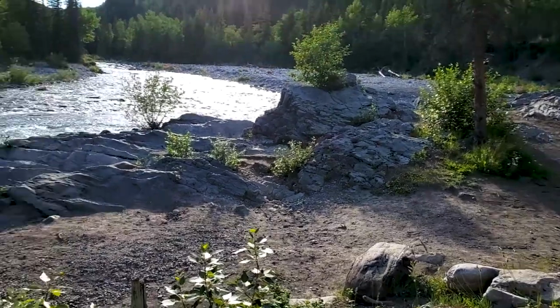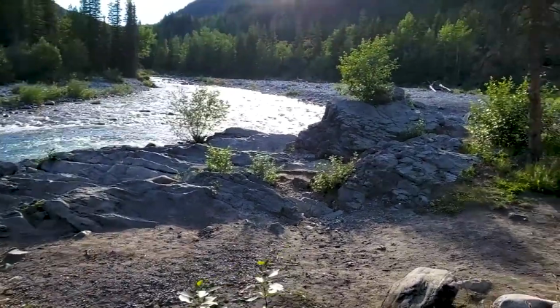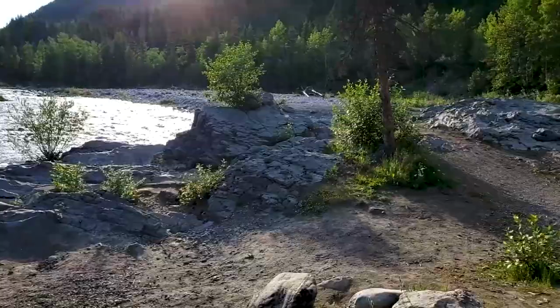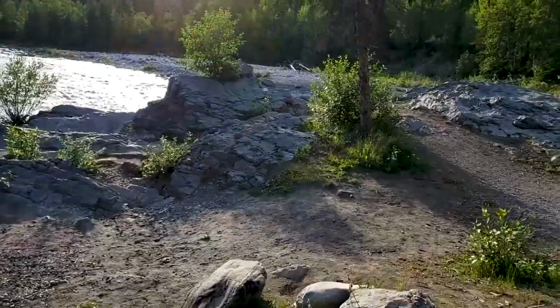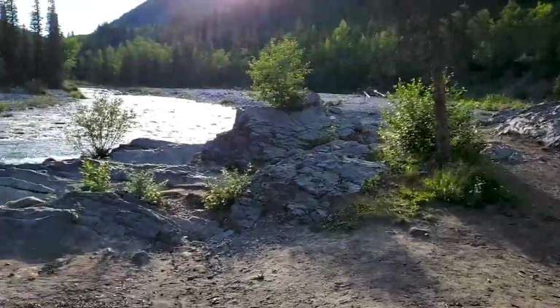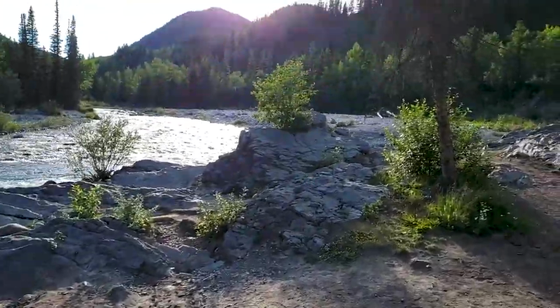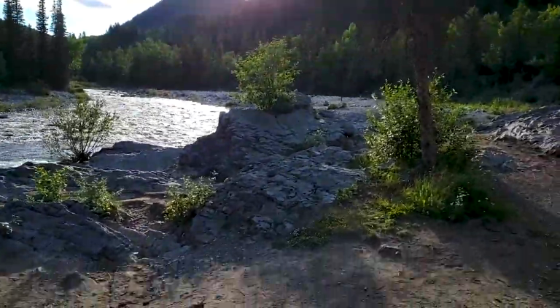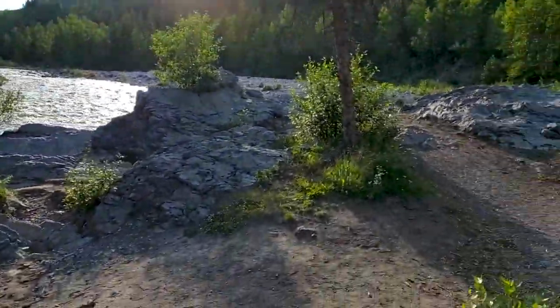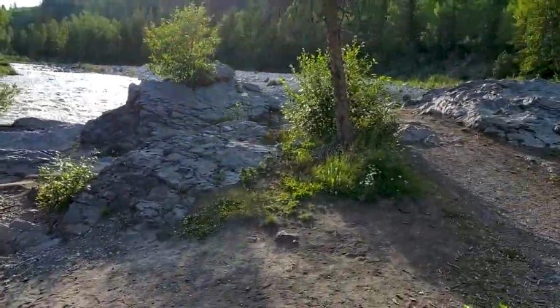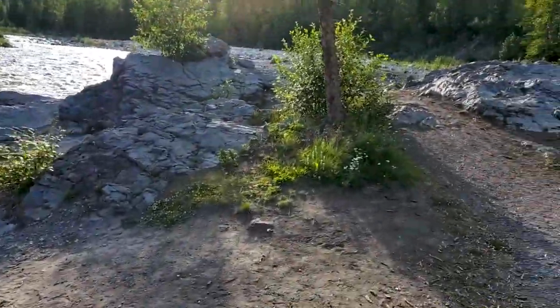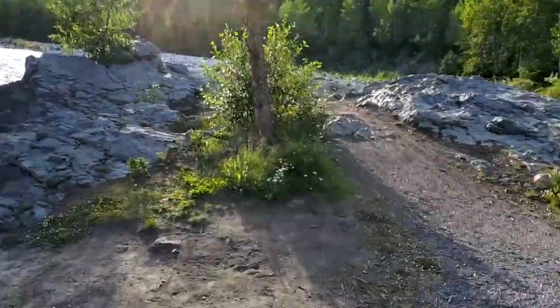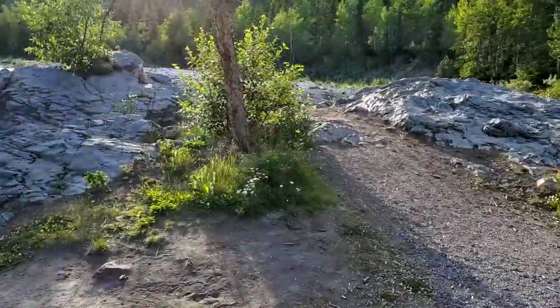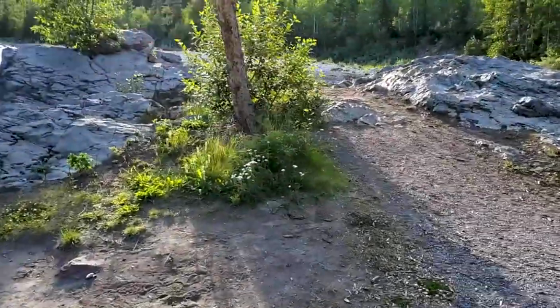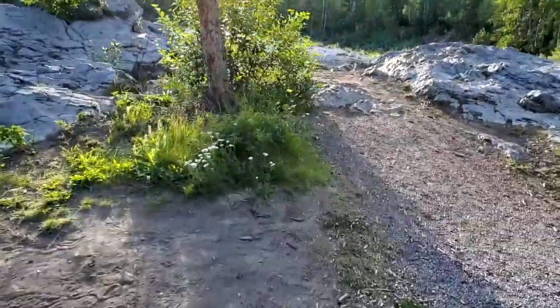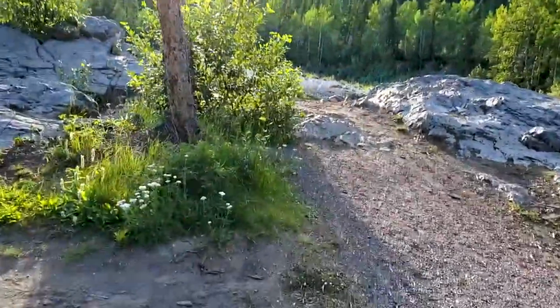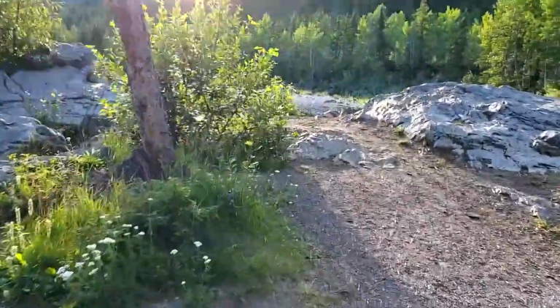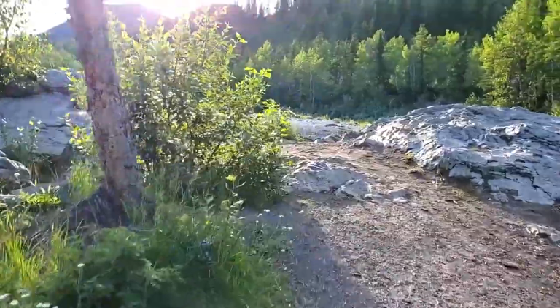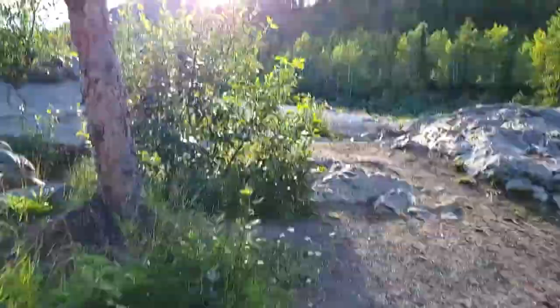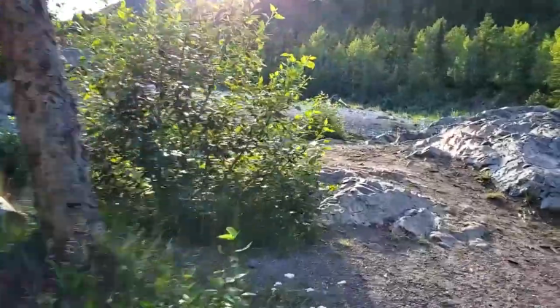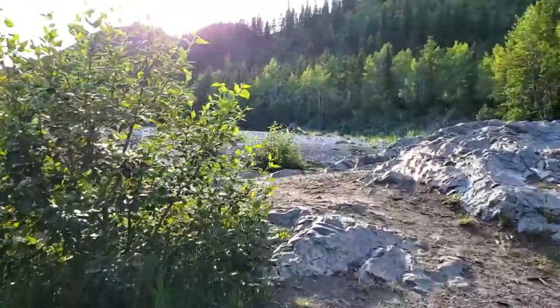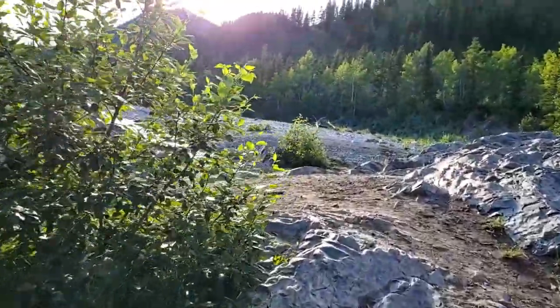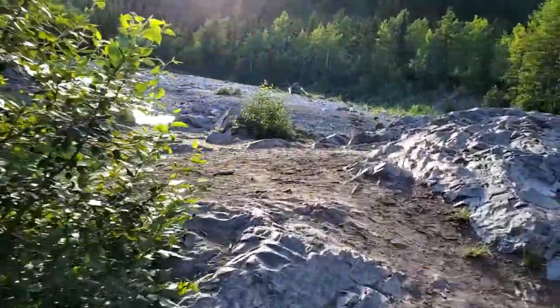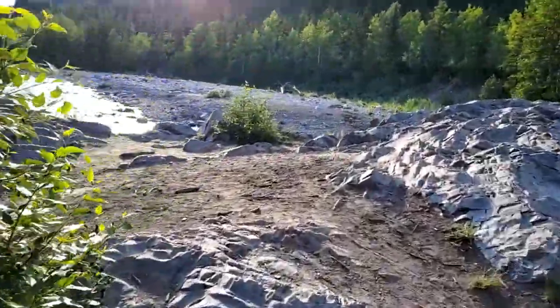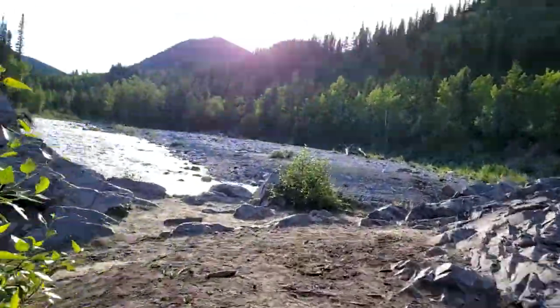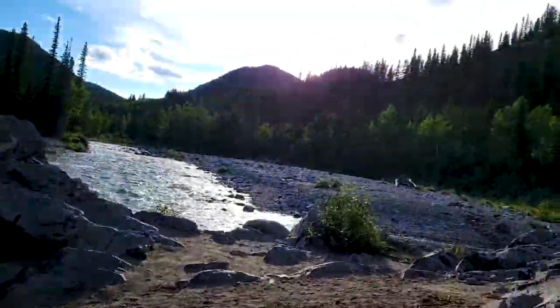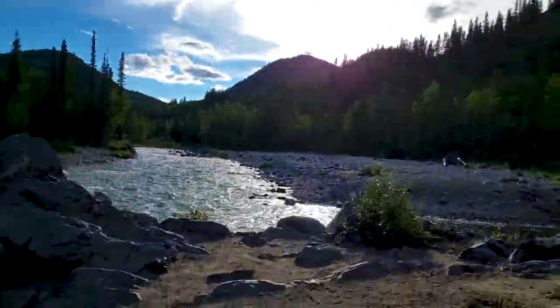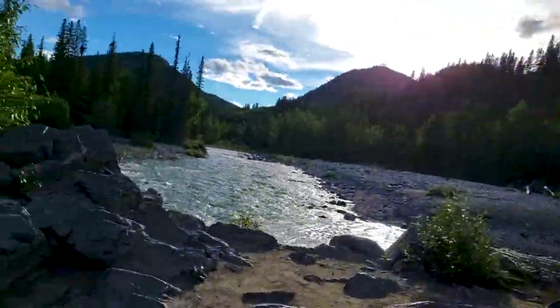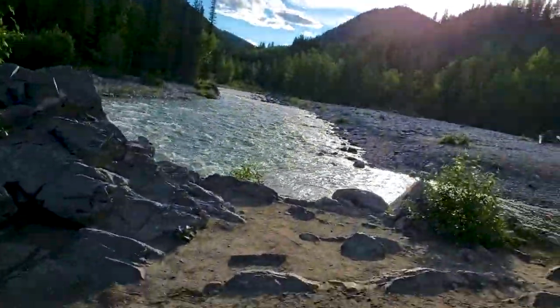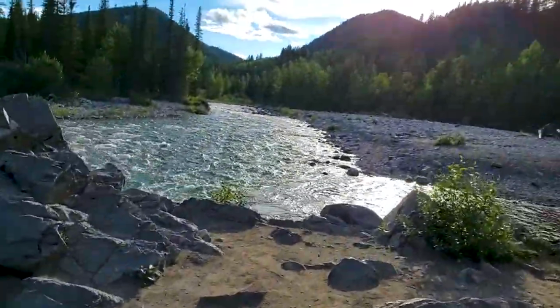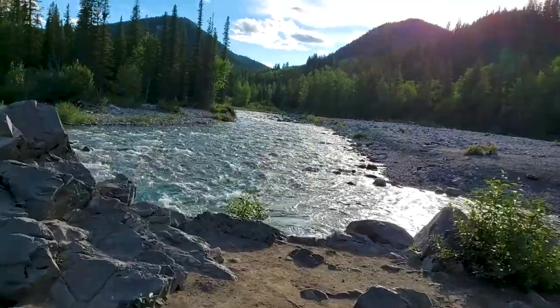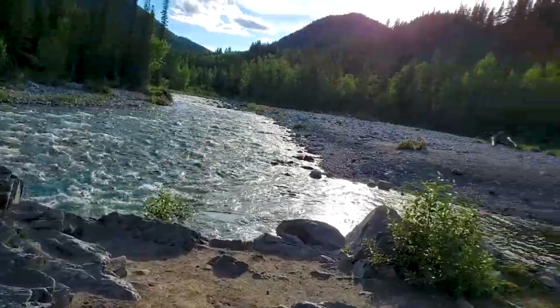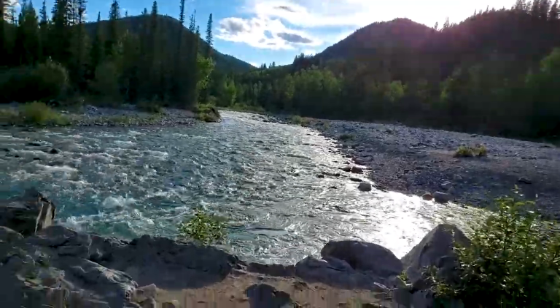Here's a cool spot. We're right on the river here — runoff is done, so the water looks drinkable for sure. You can see for yourself.